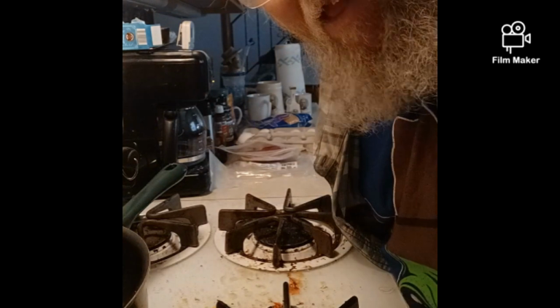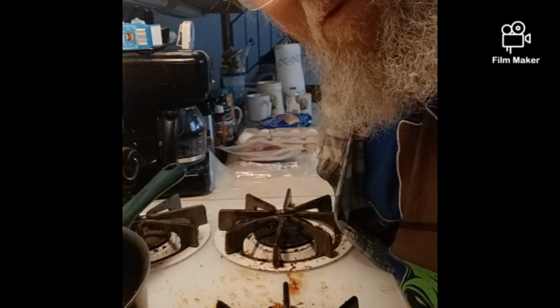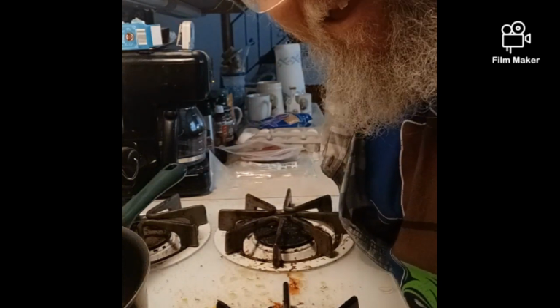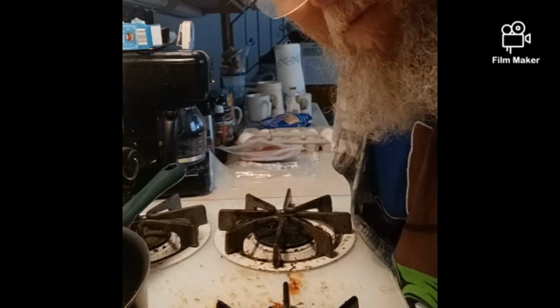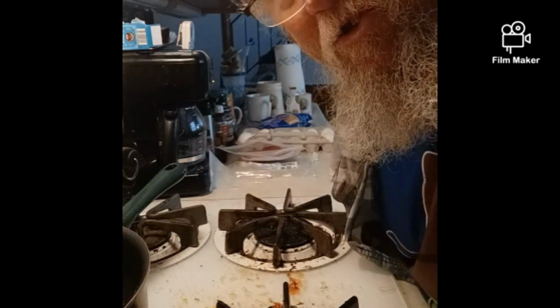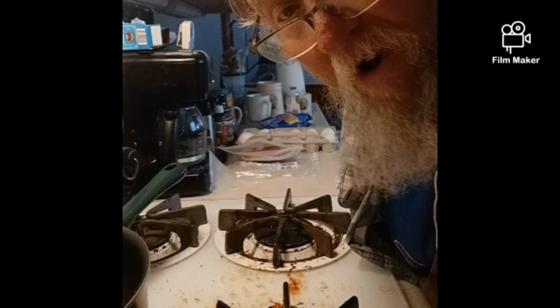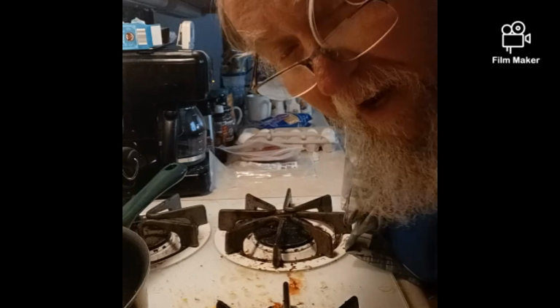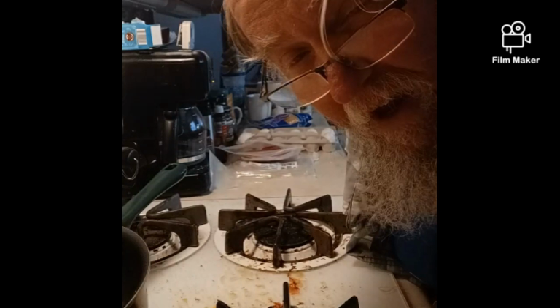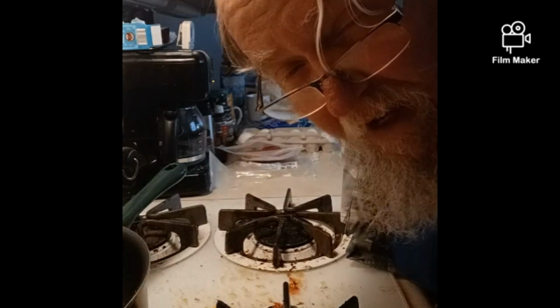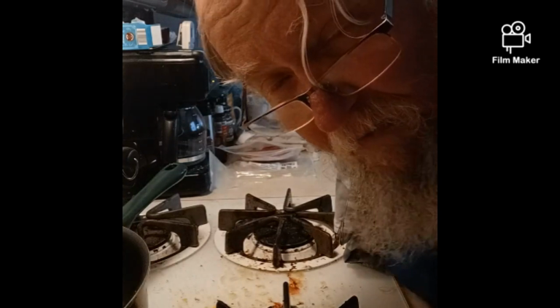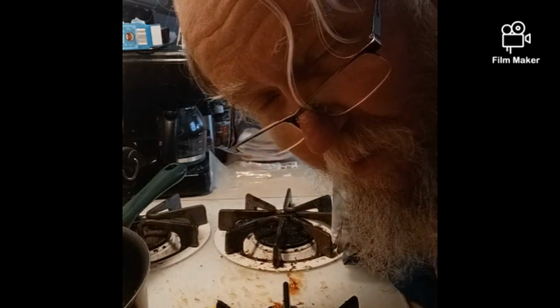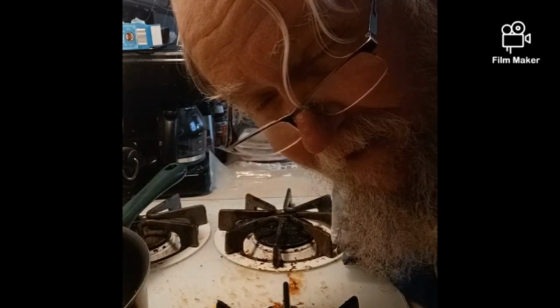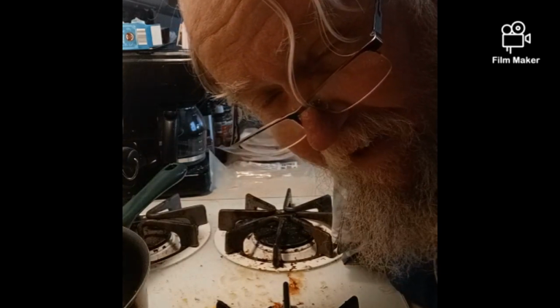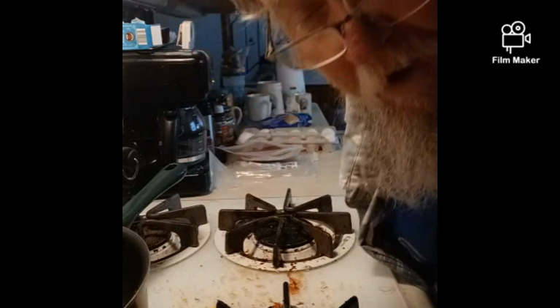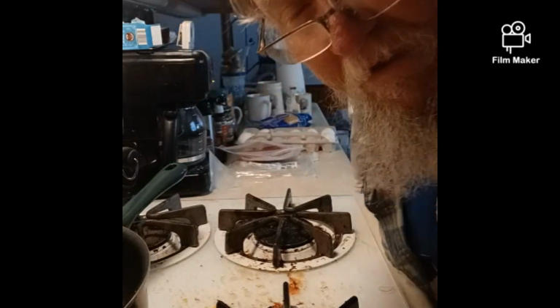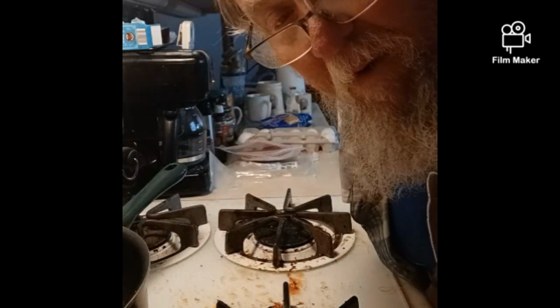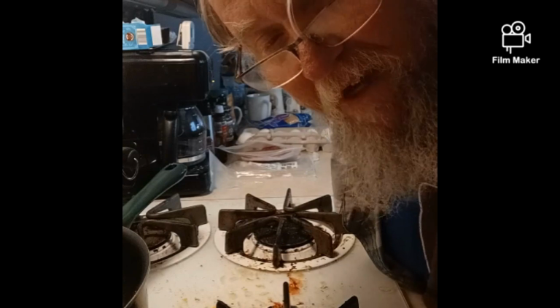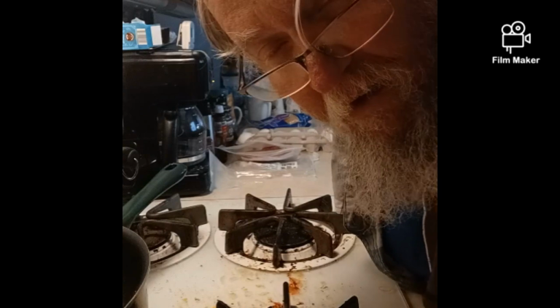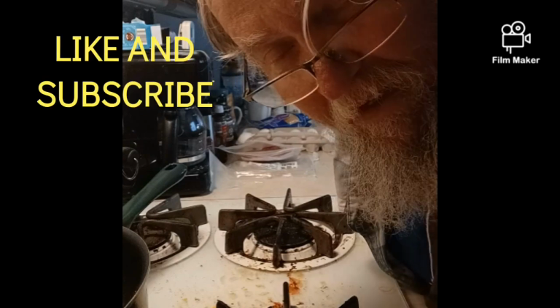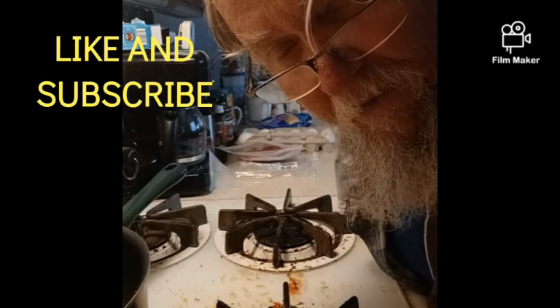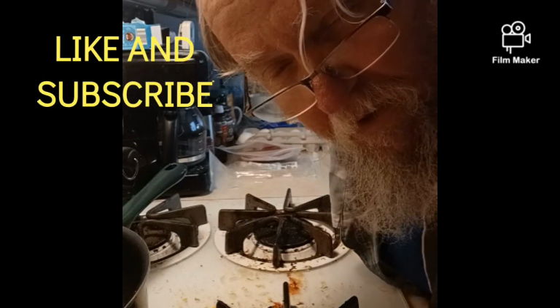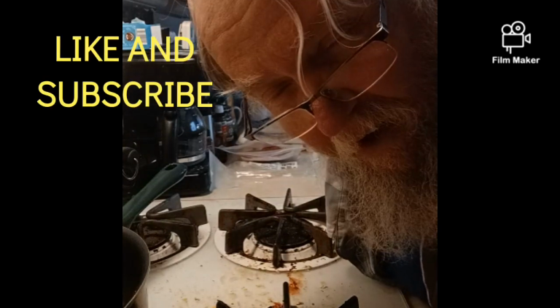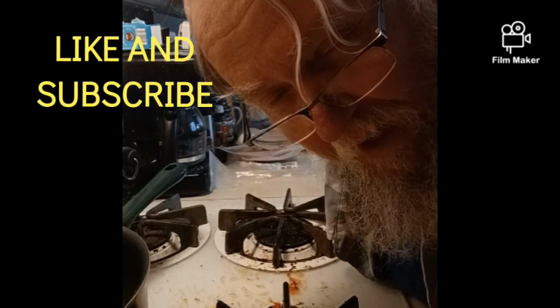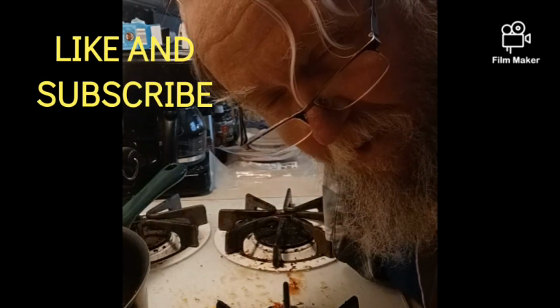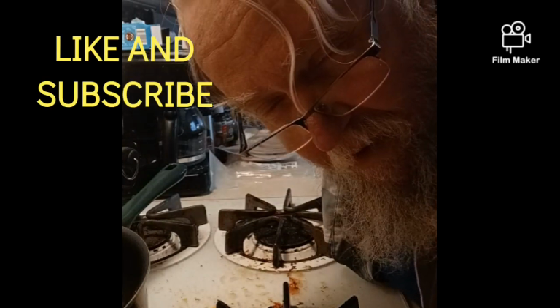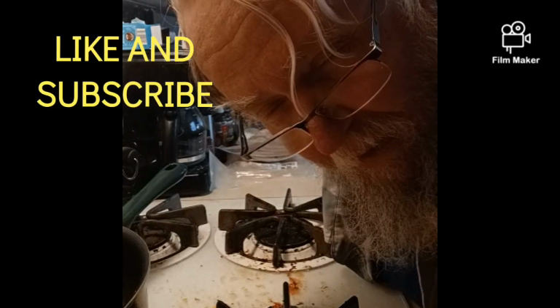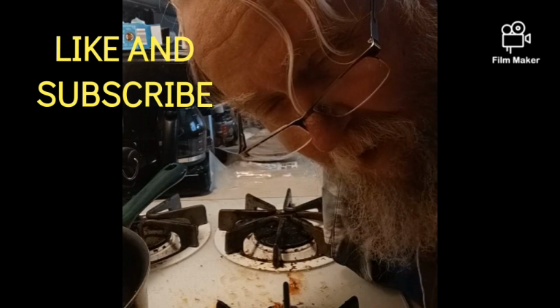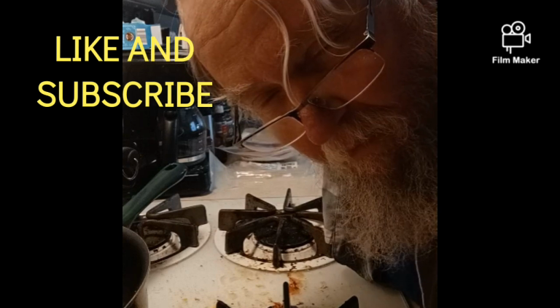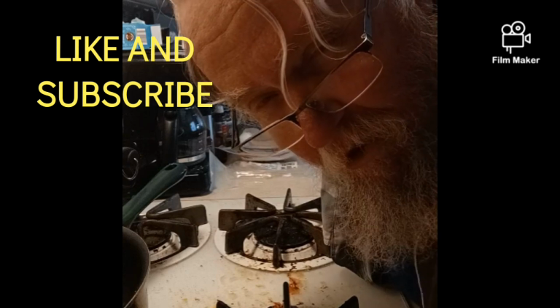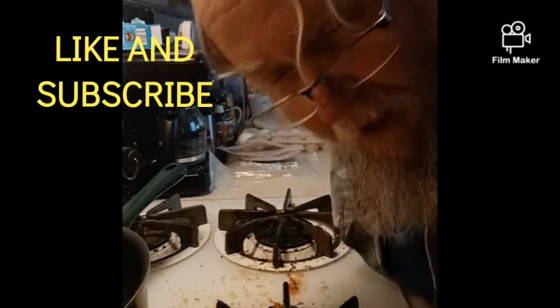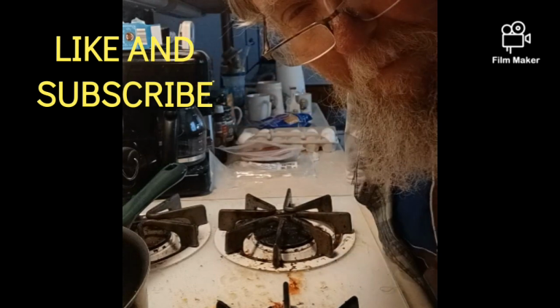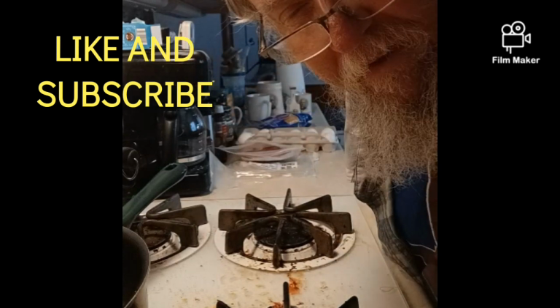I'll be back. Make sure you subscribe and like at Texas Adventures with Brexton. You get to watch some of my other Bone Appetite videos, plus my Texas Adventures videos too. Be sure to do that. I'll be back in a second.